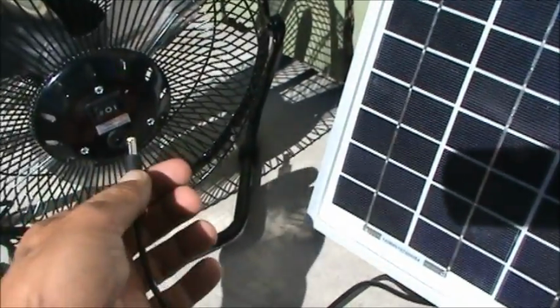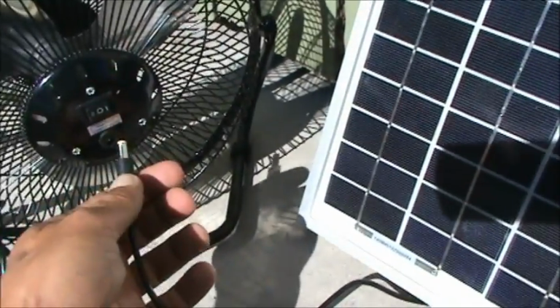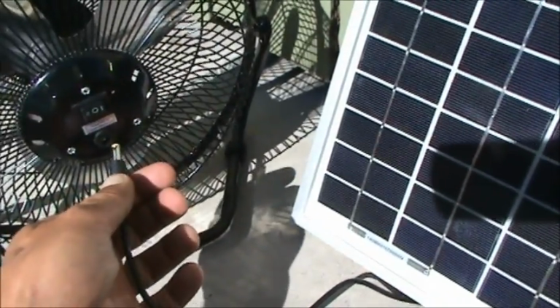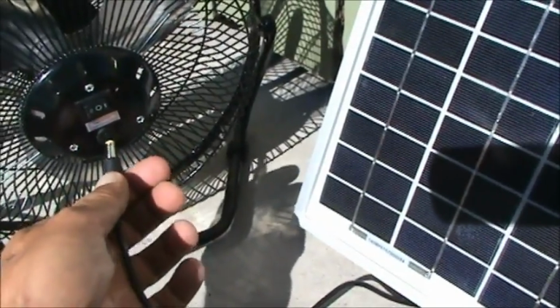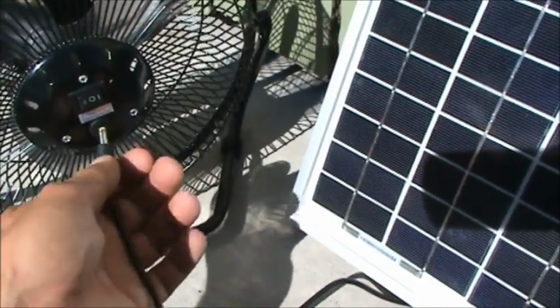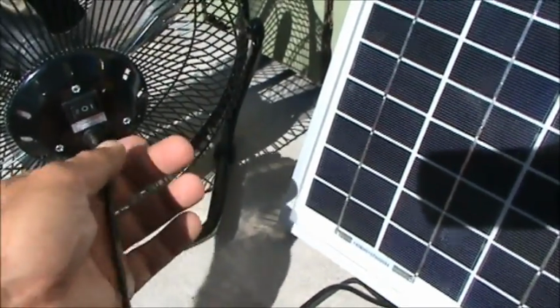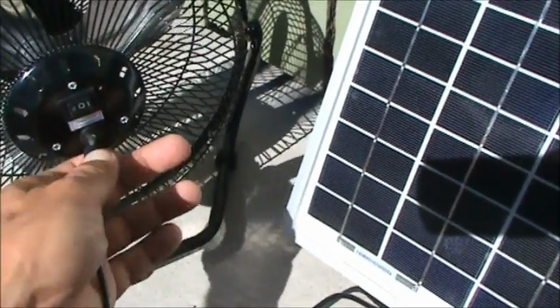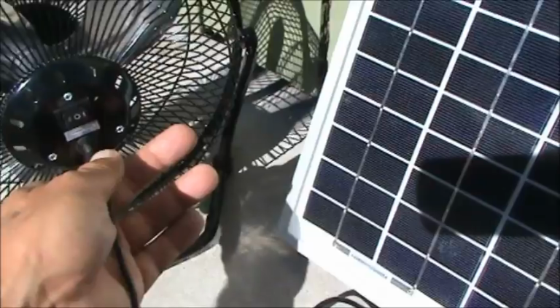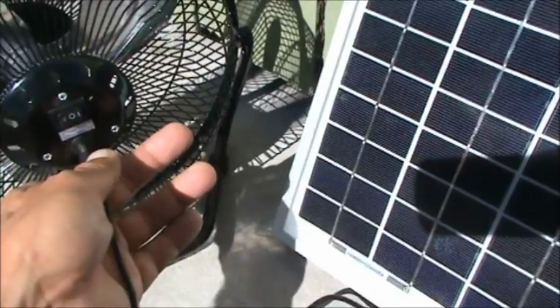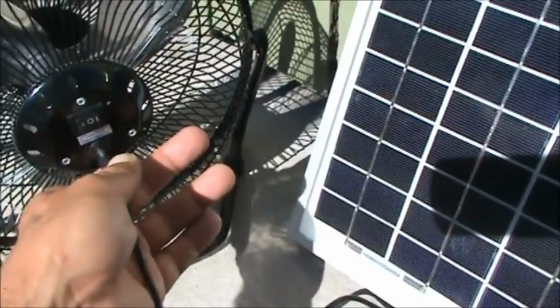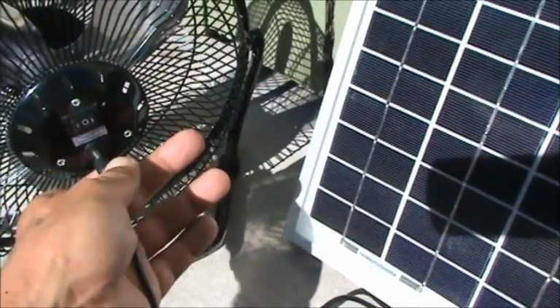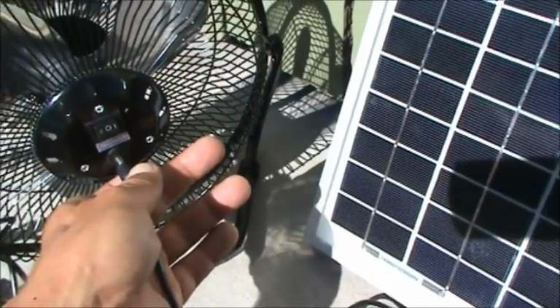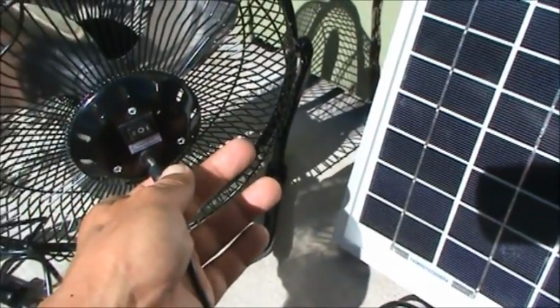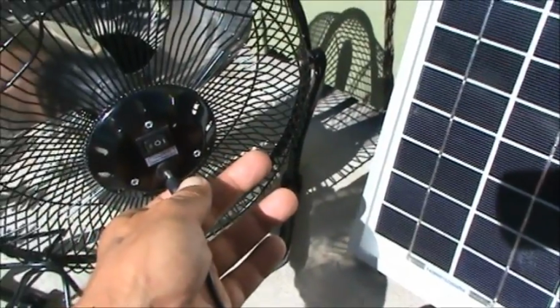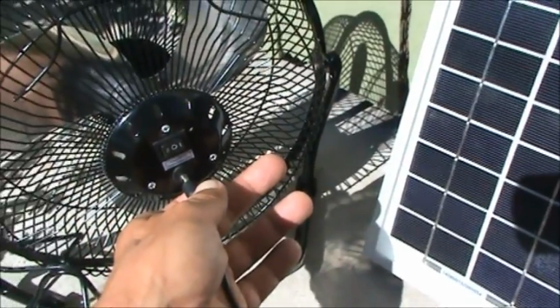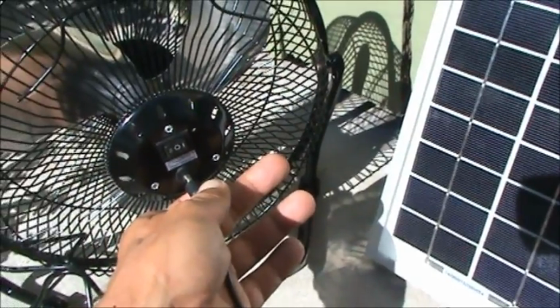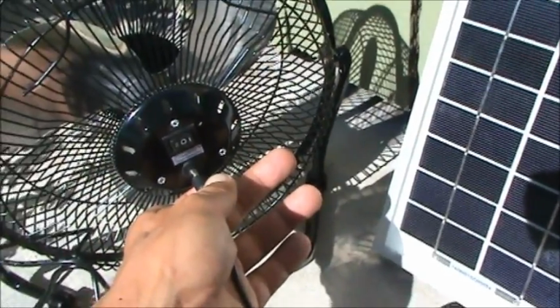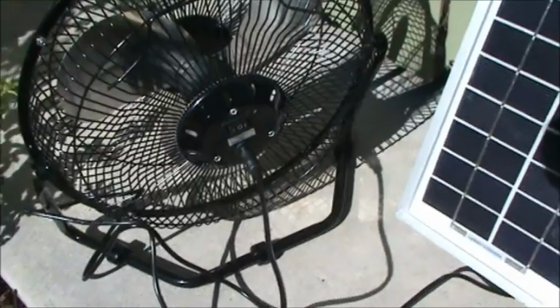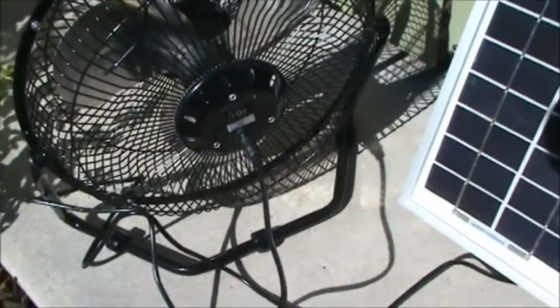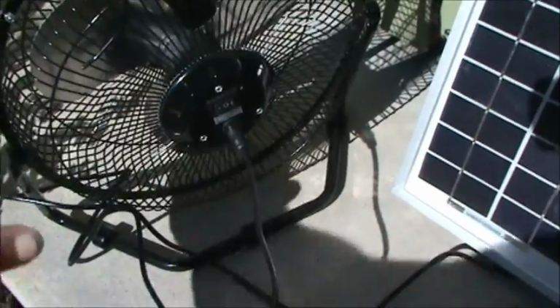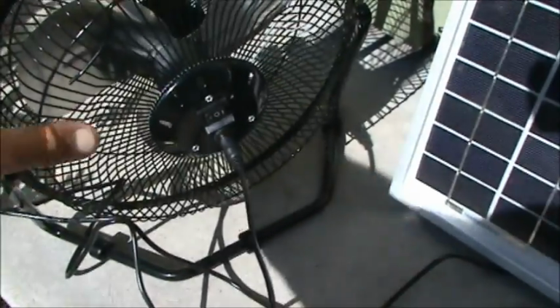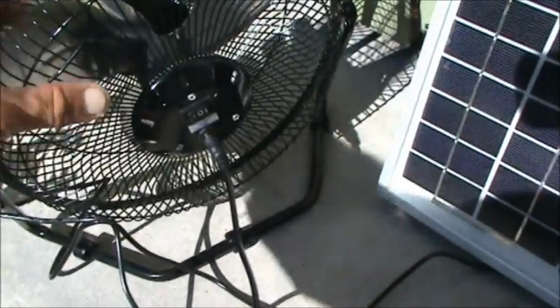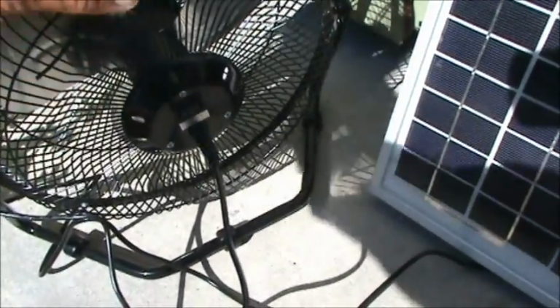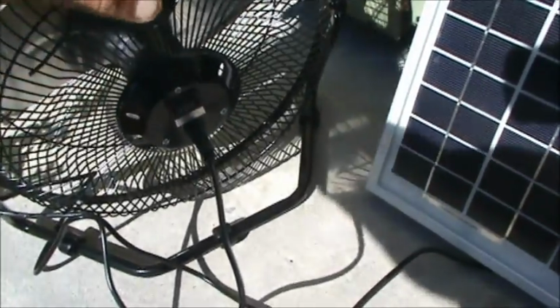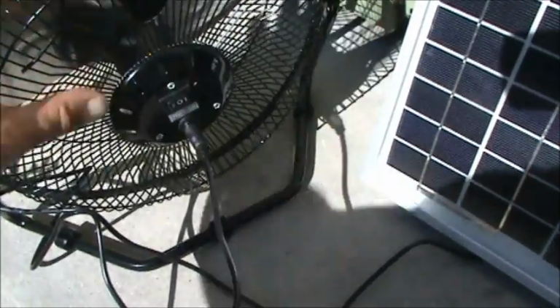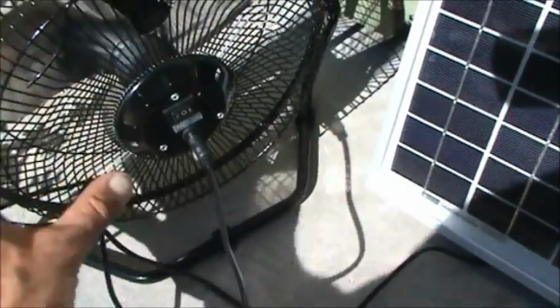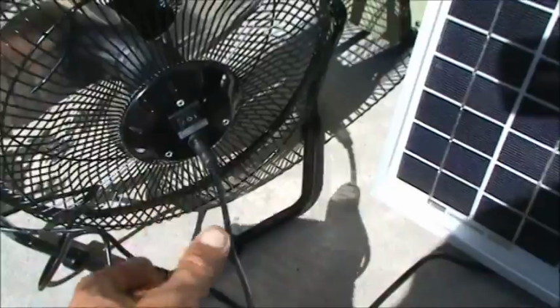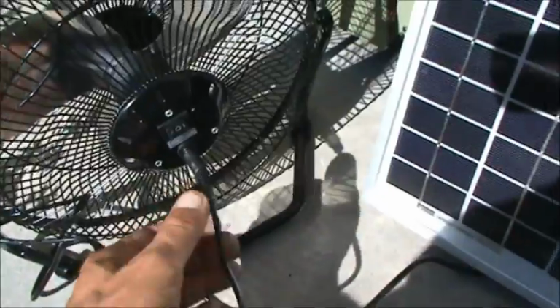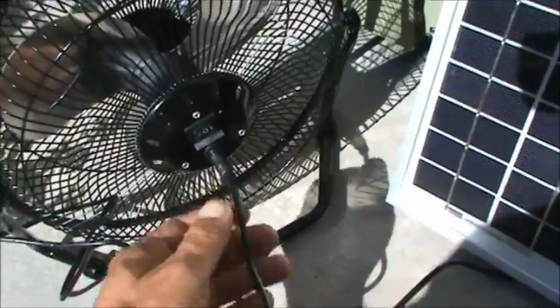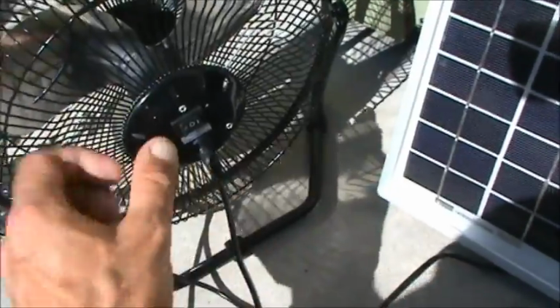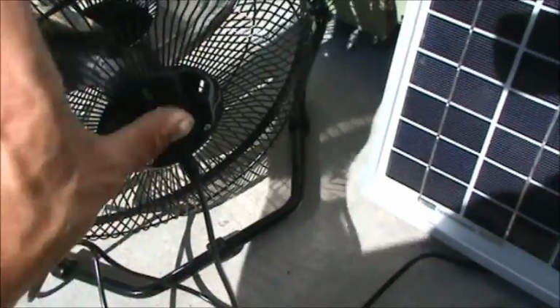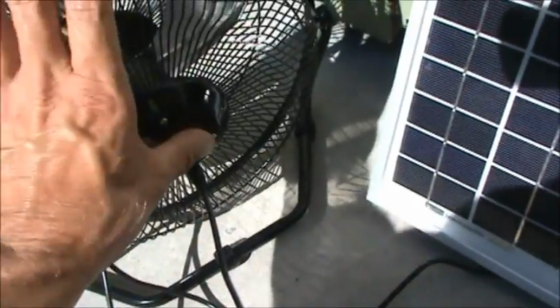And then we plug directly into the fan like this. I stopped the video so I could plug that in. I'm going to go ahead and hit the on switch.